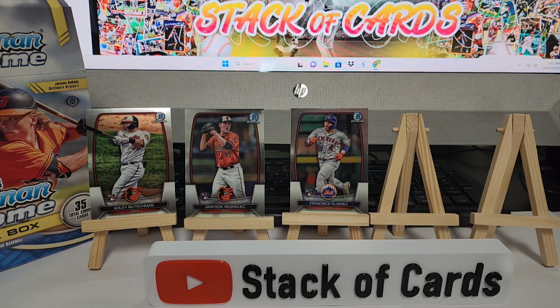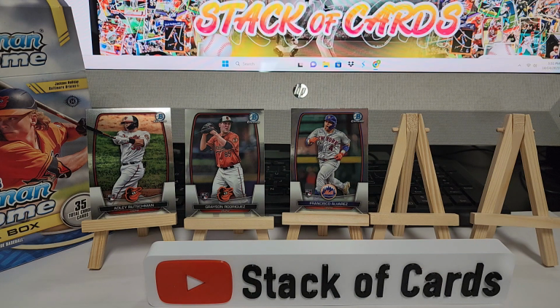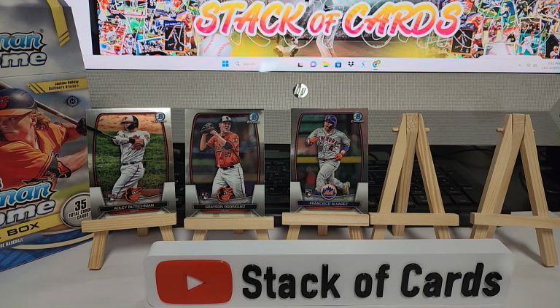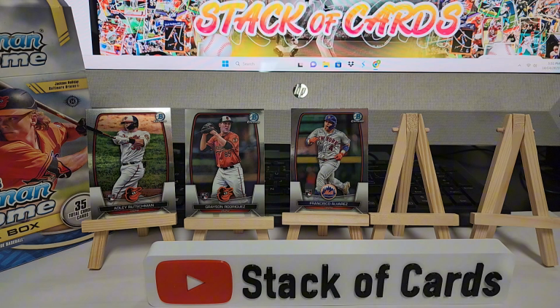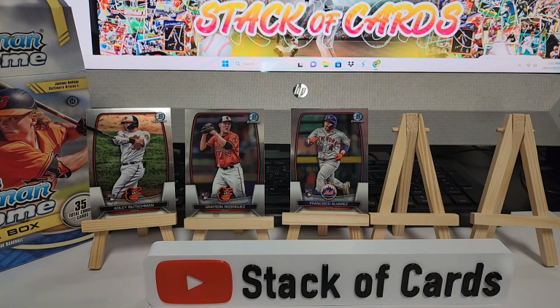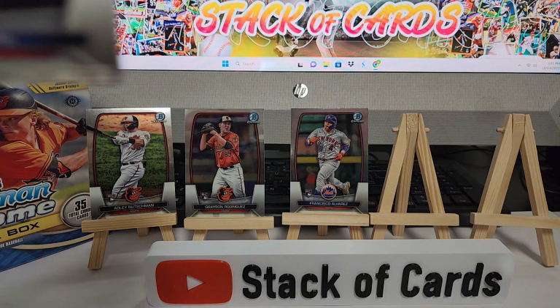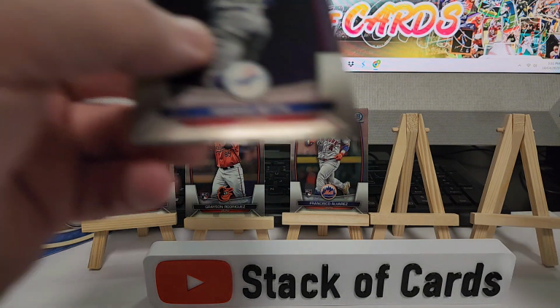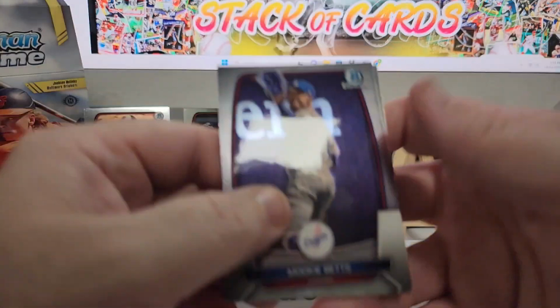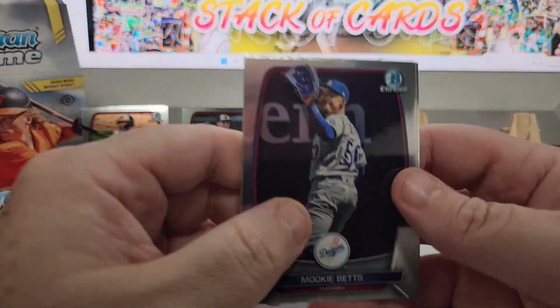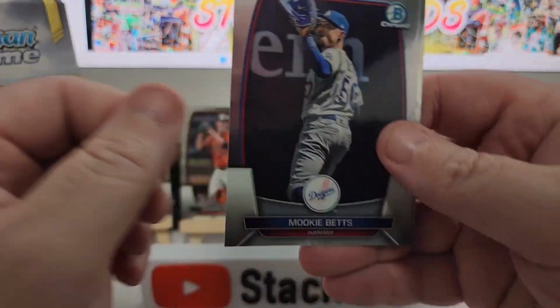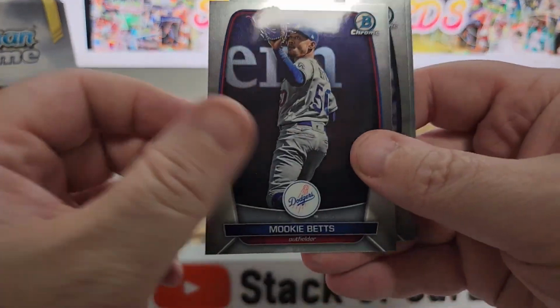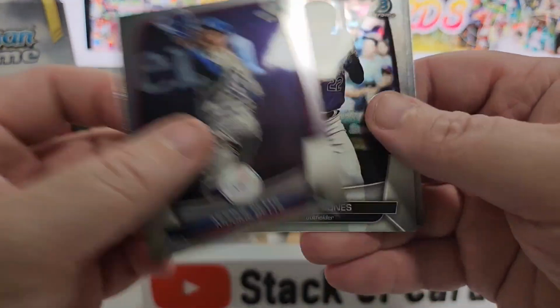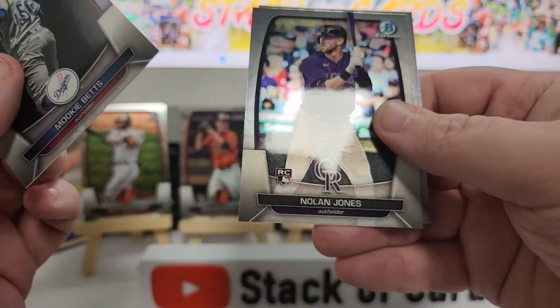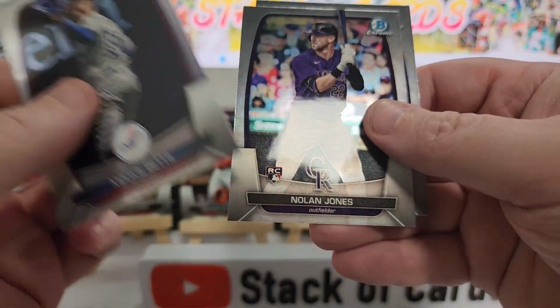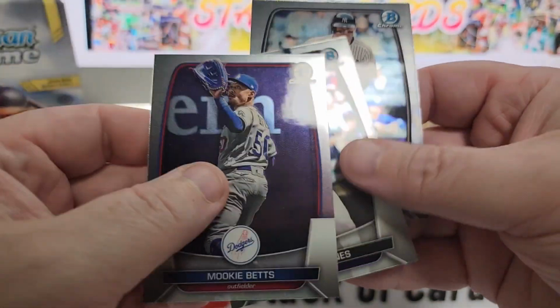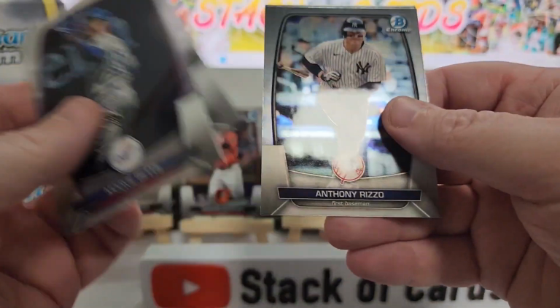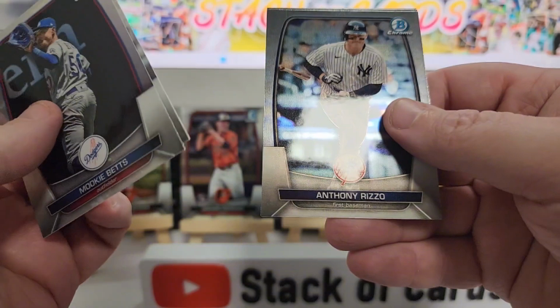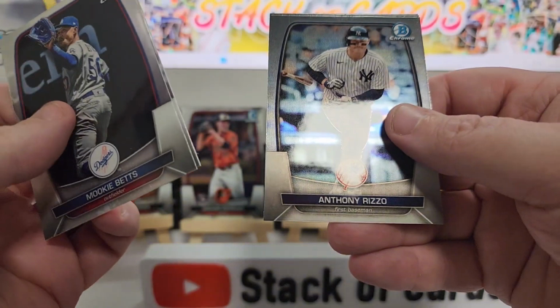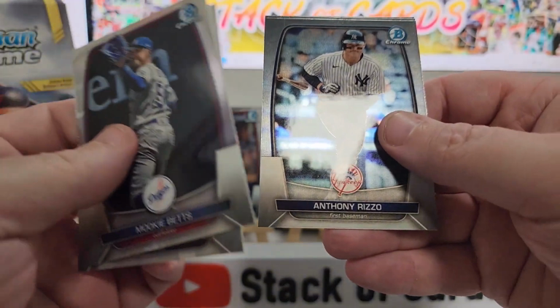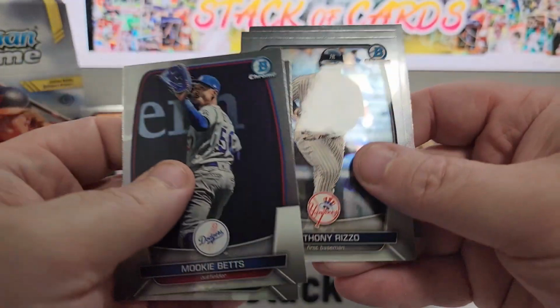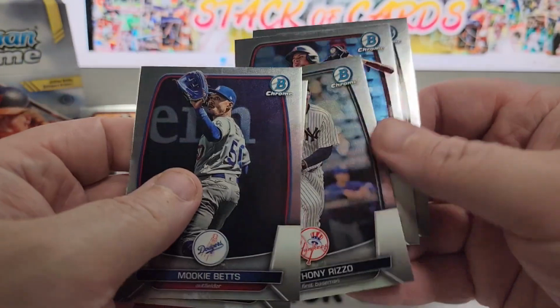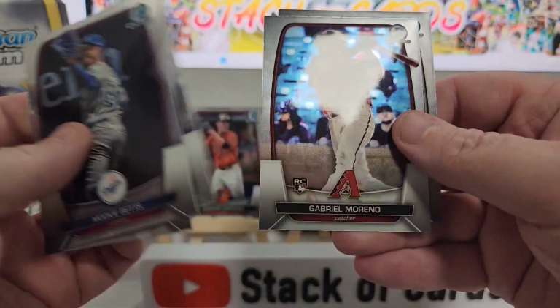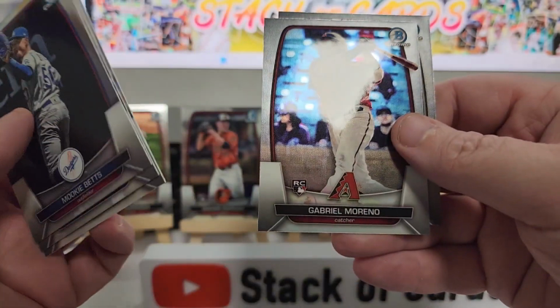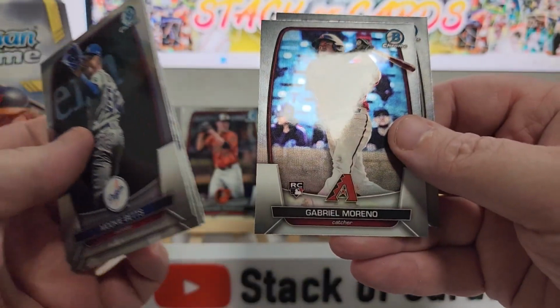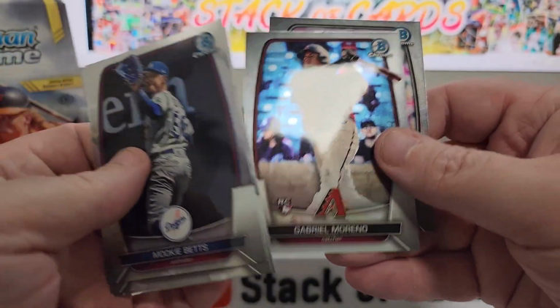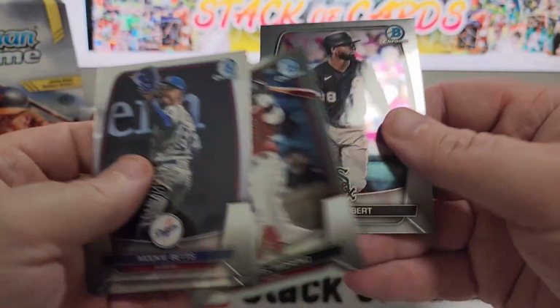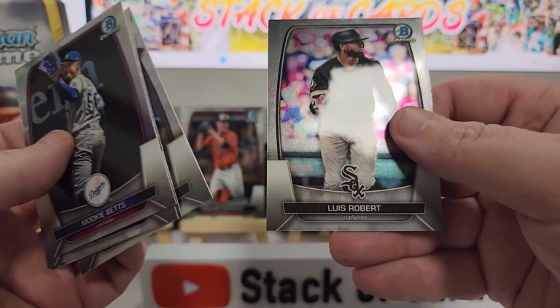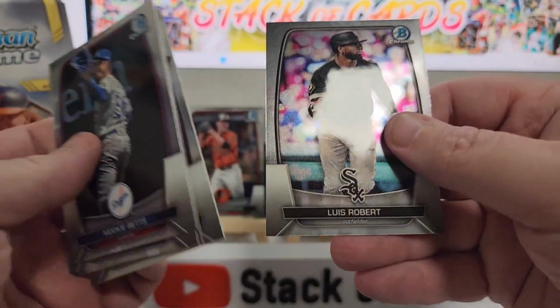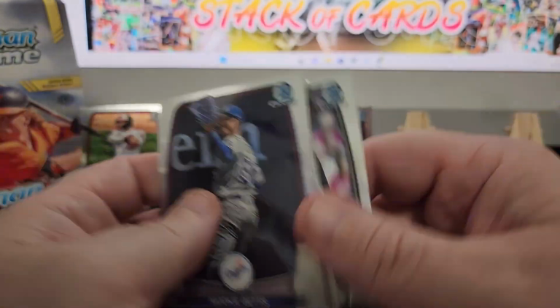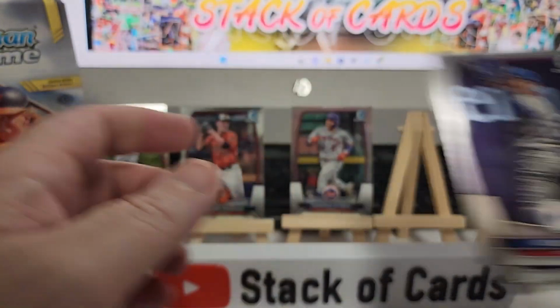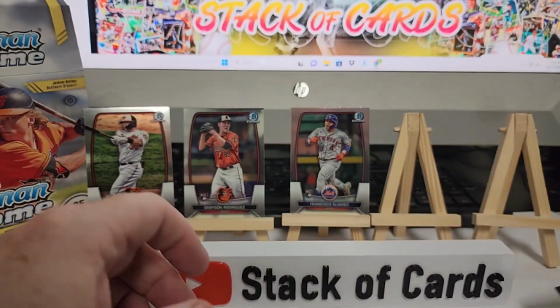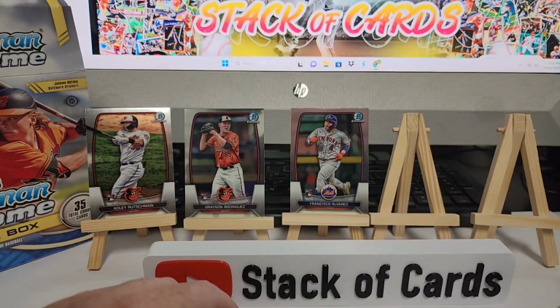Let's see what we got here. Mookie Betts. Jones. Rizzo — Mr. Concussion. And Luis Robert.